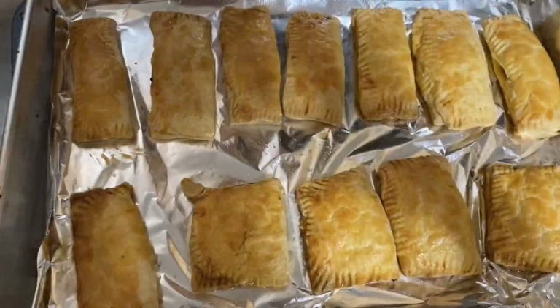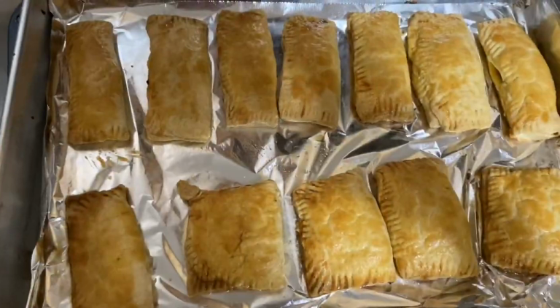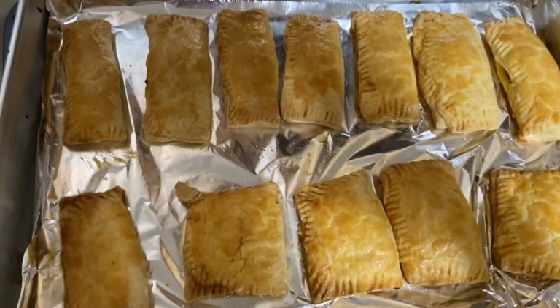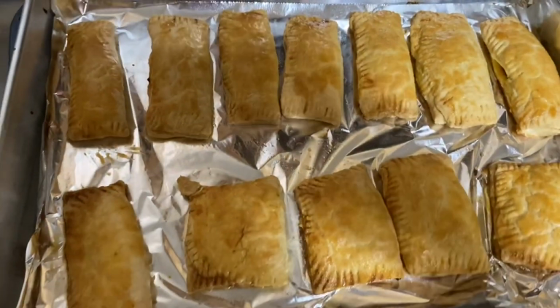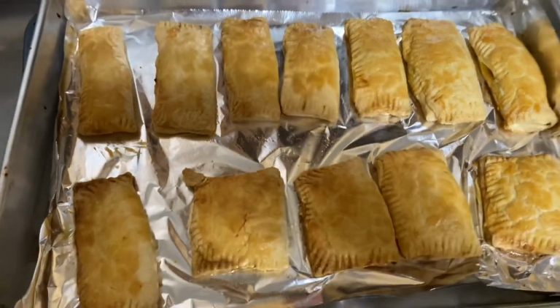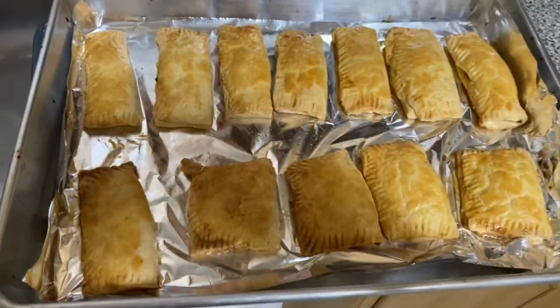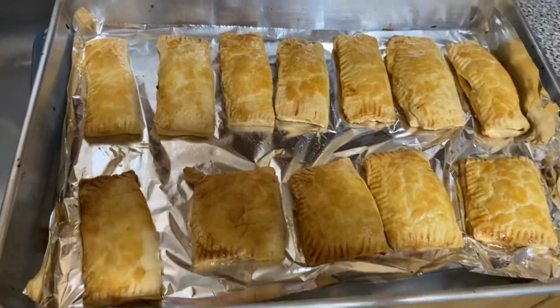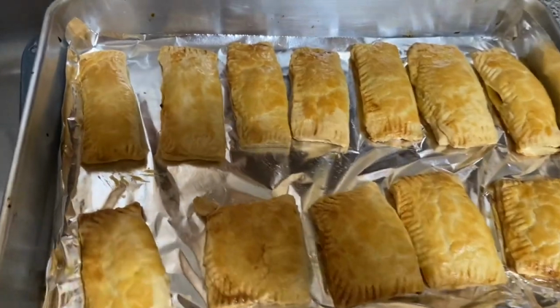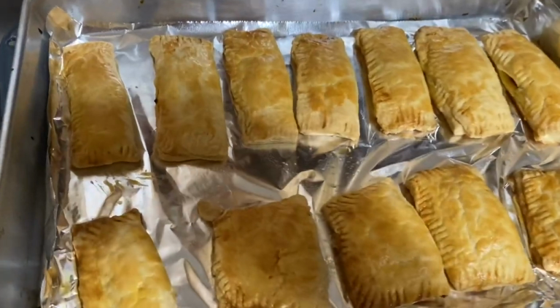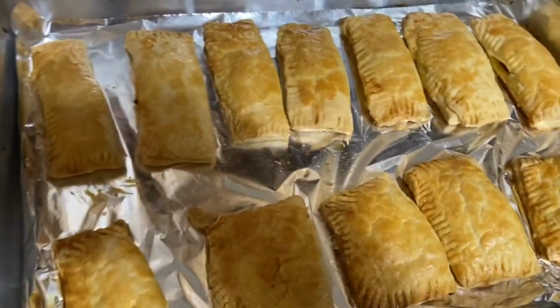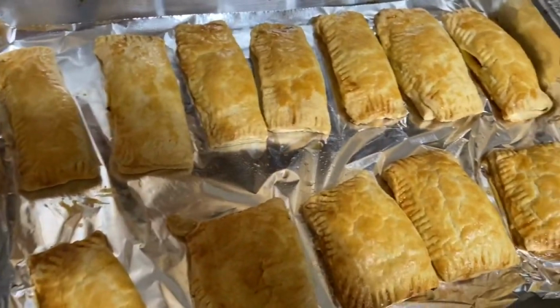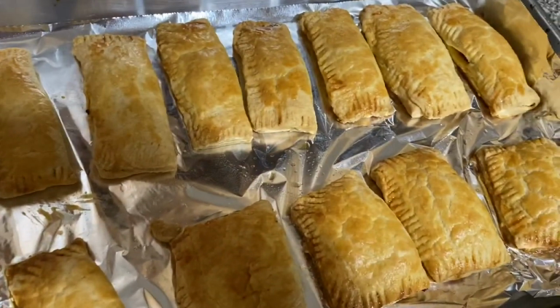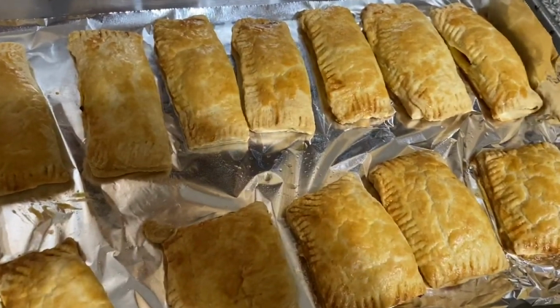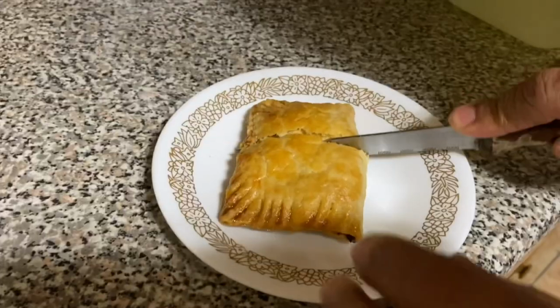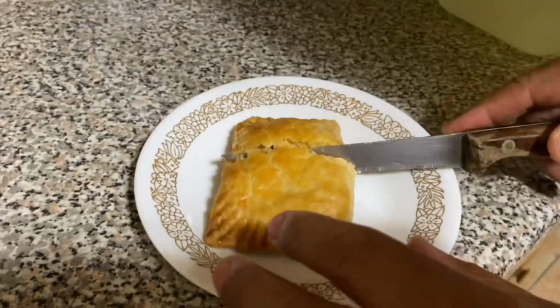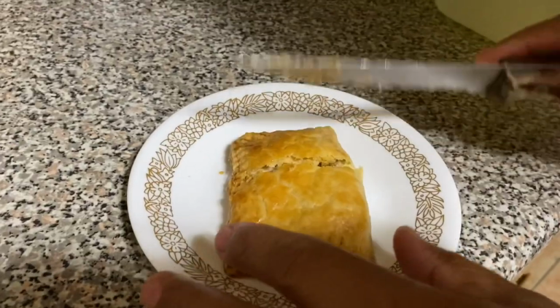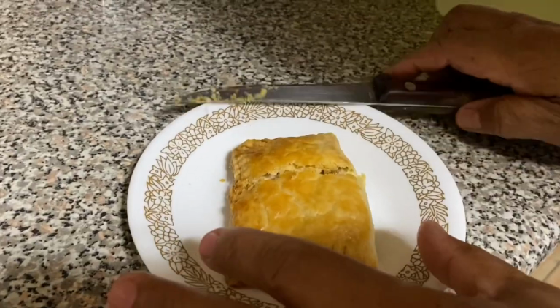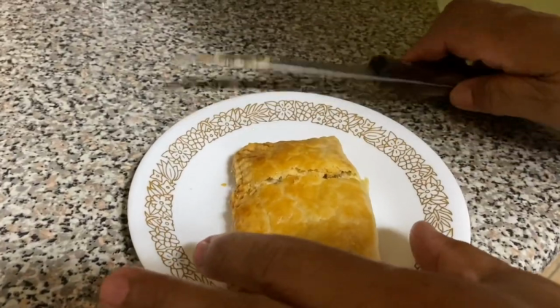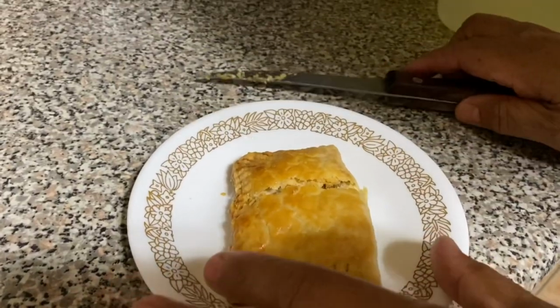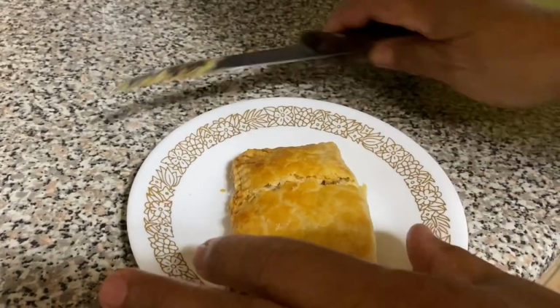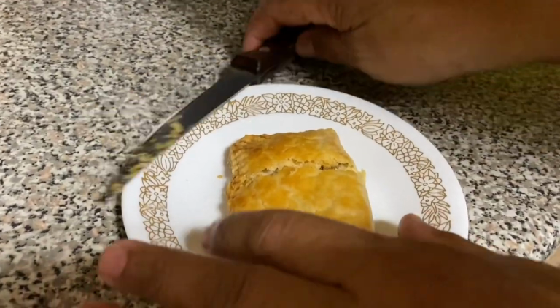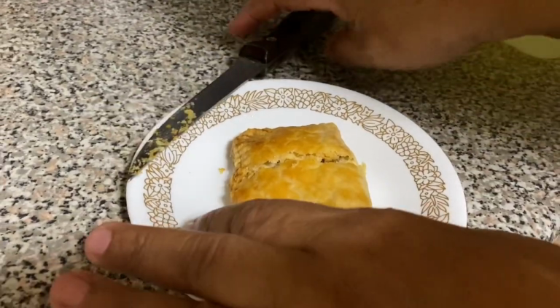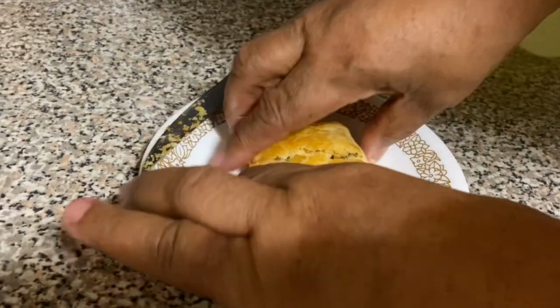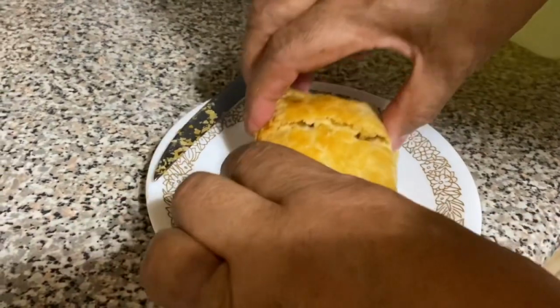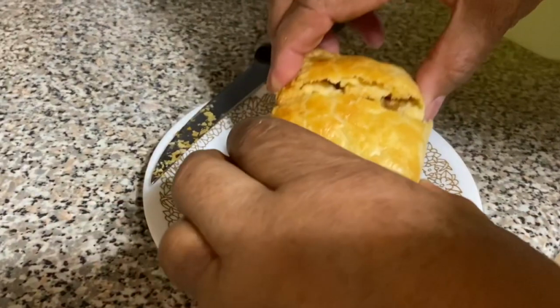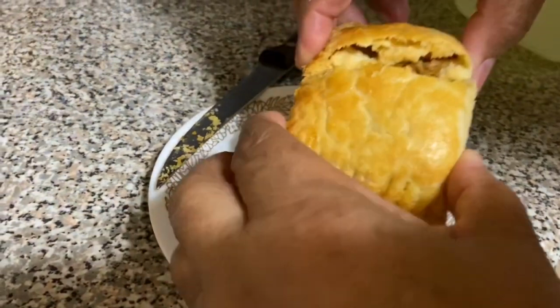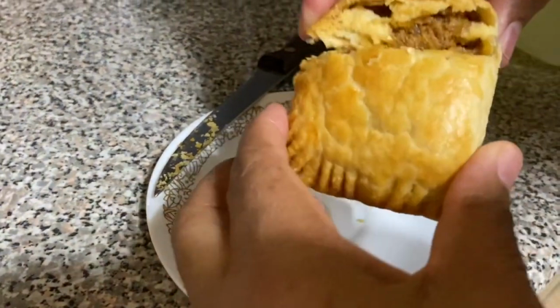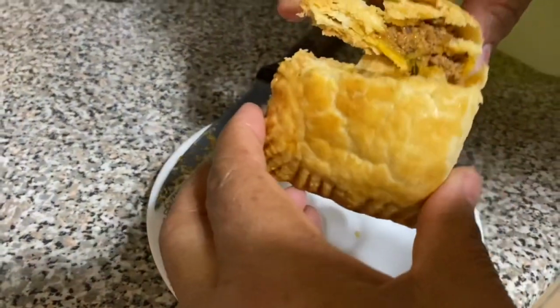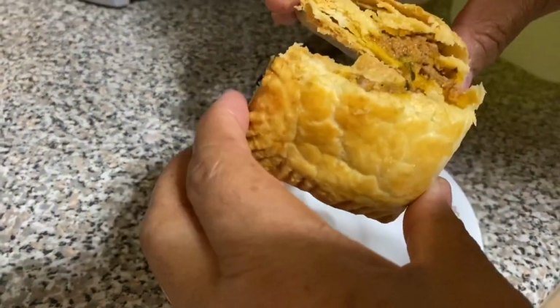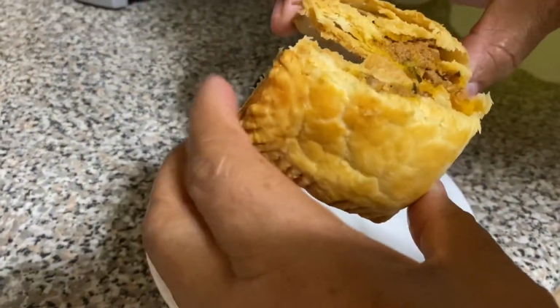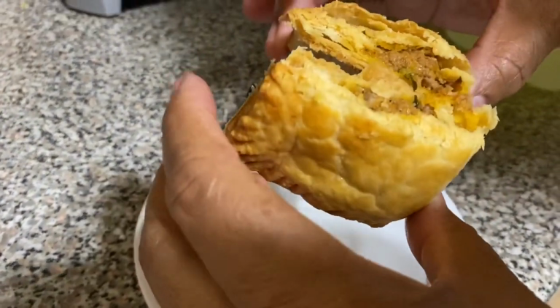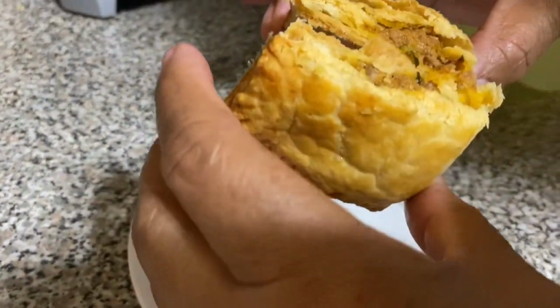Wow, look at that! This is beautiful! Bon appétit!